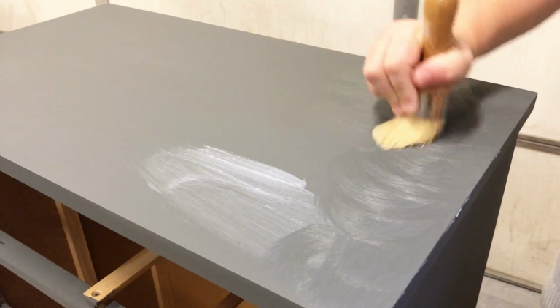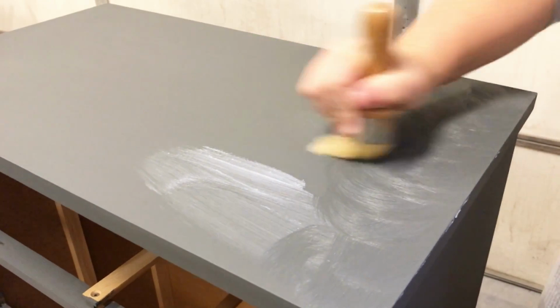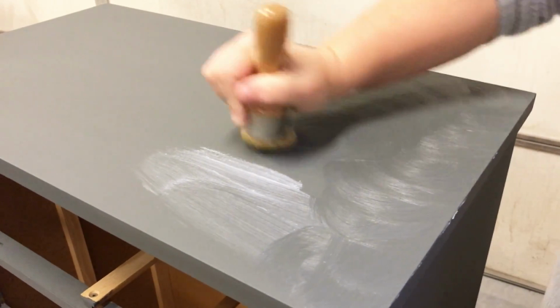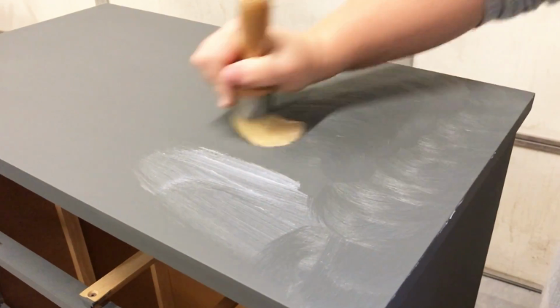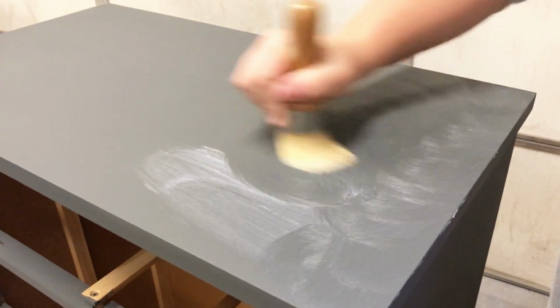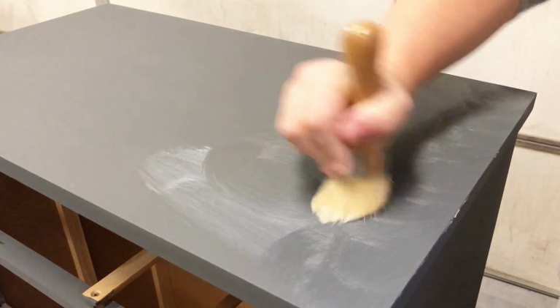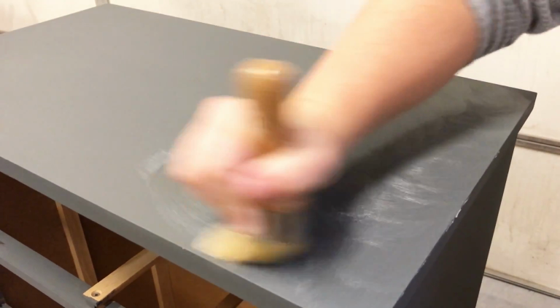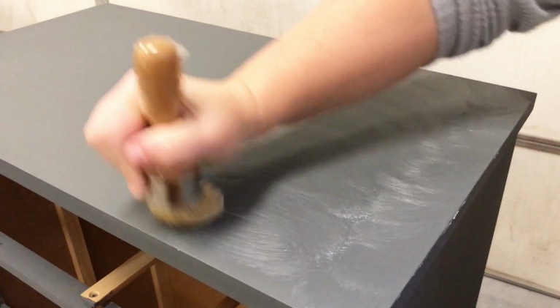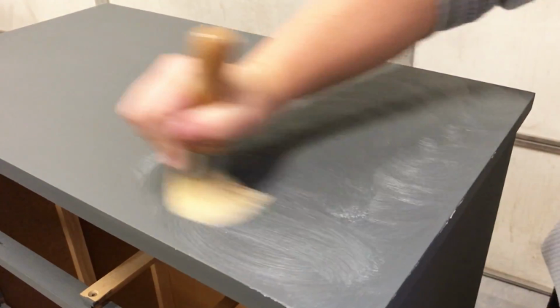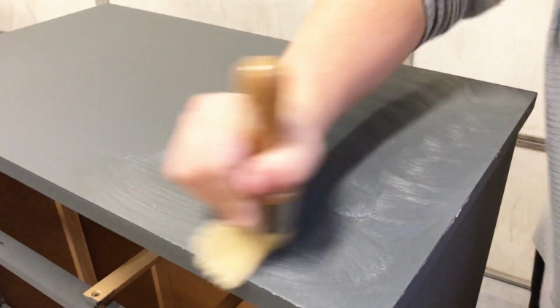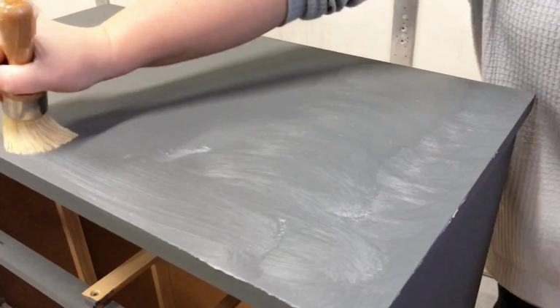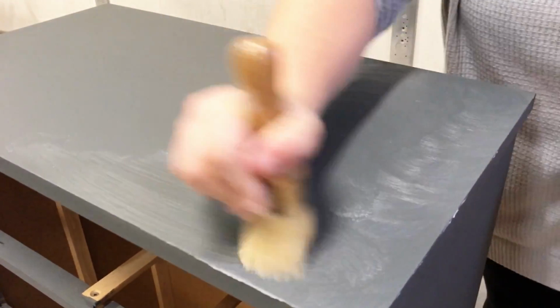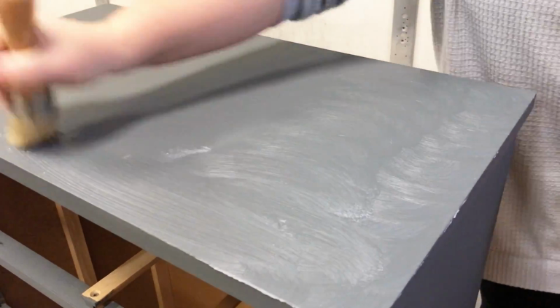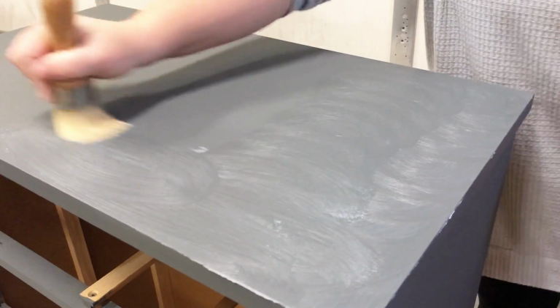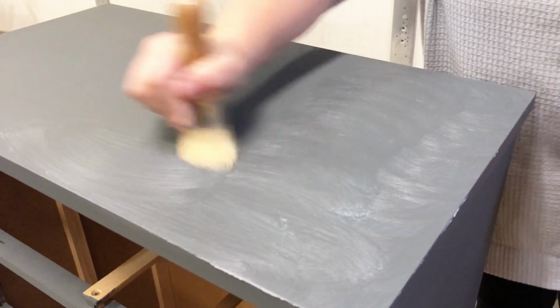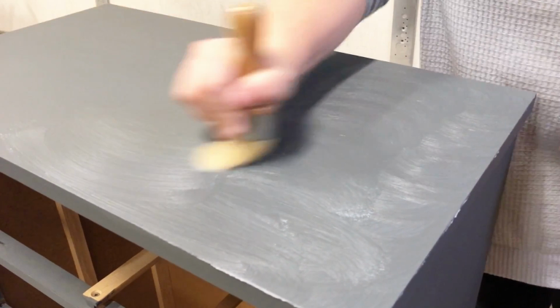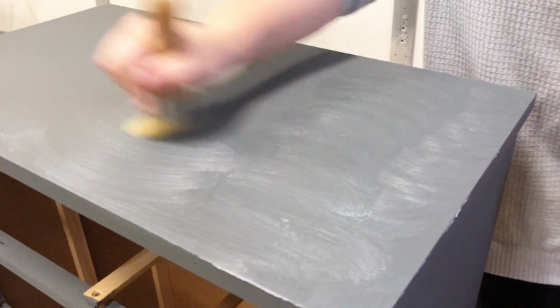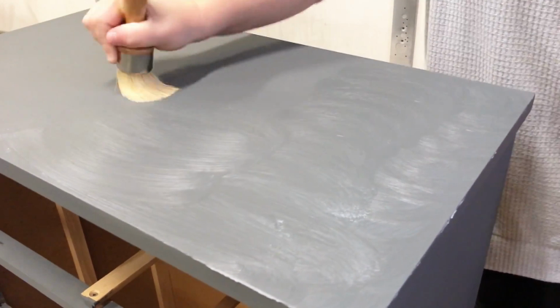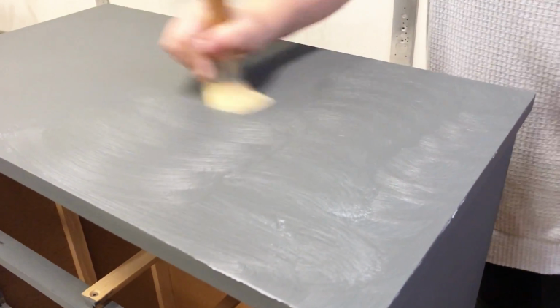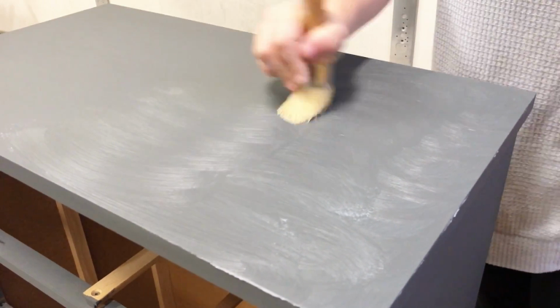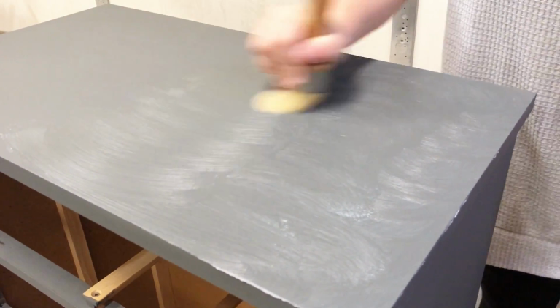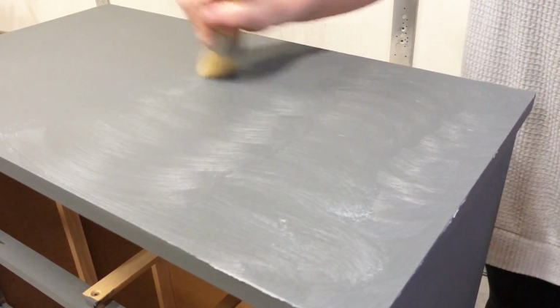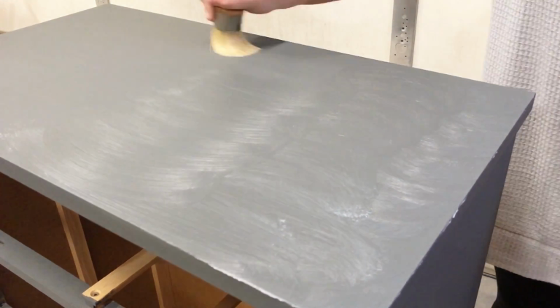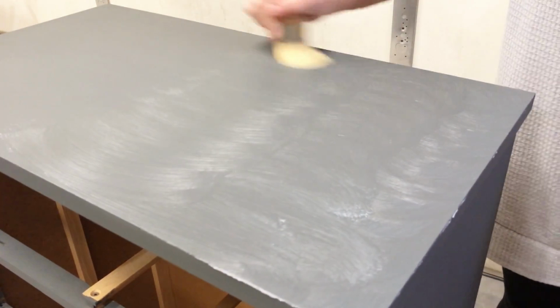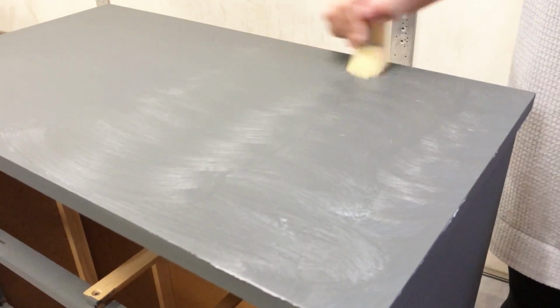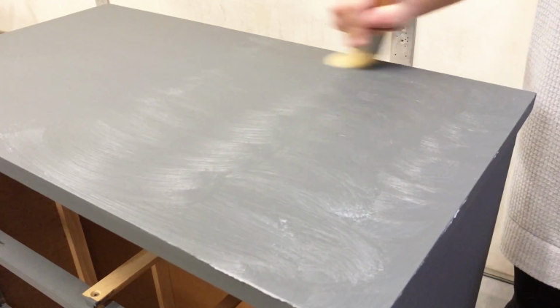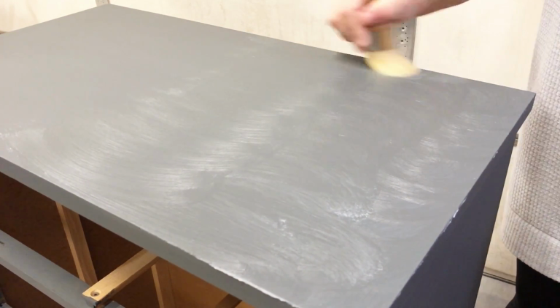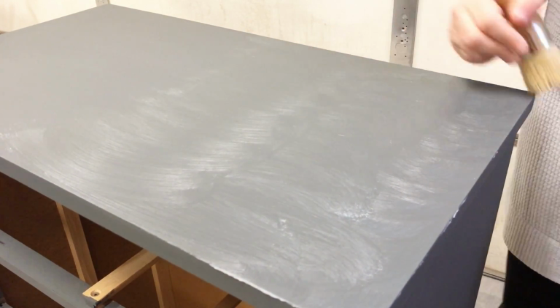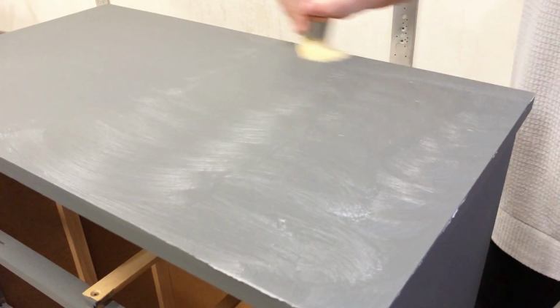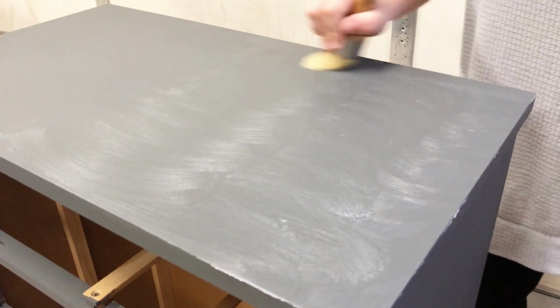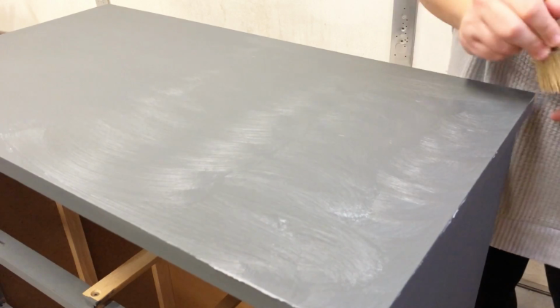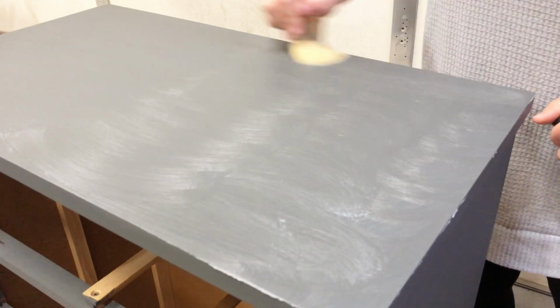This wax is super easy to use. I applied it one section at a time using the House and Canvas wax brush, applying it in small circular motions.